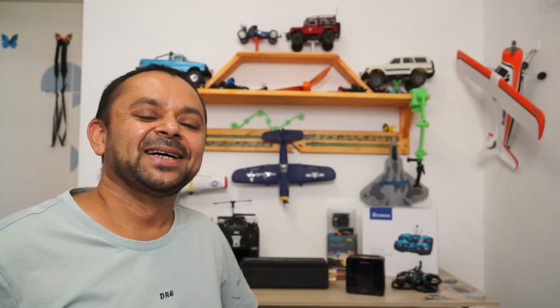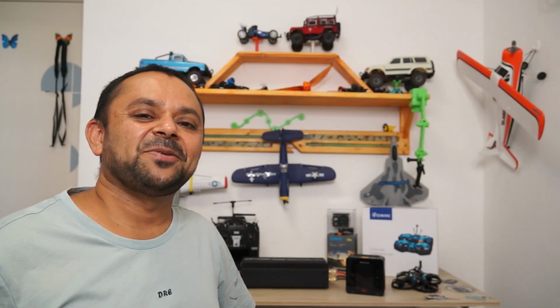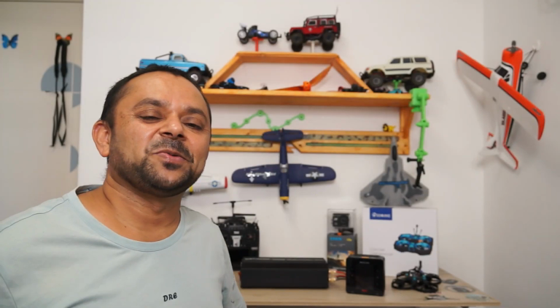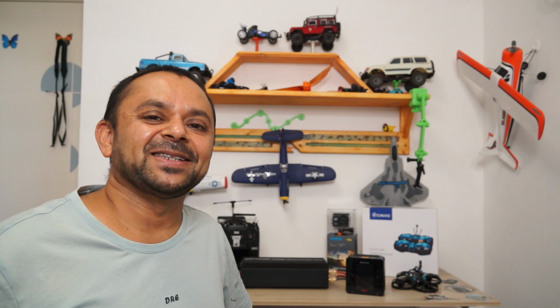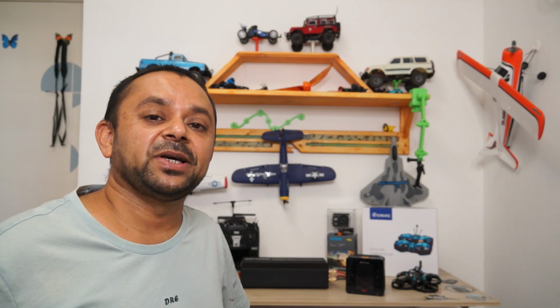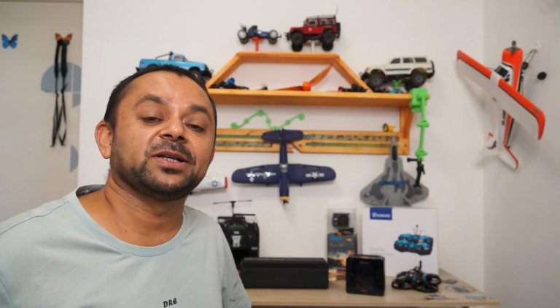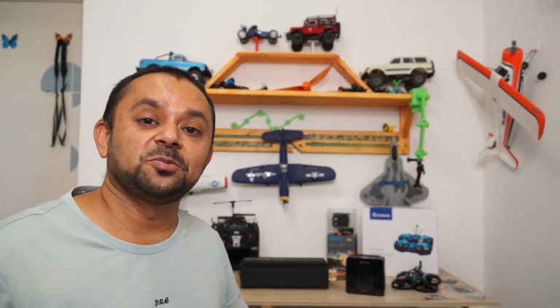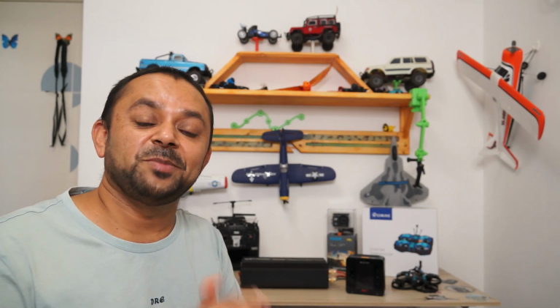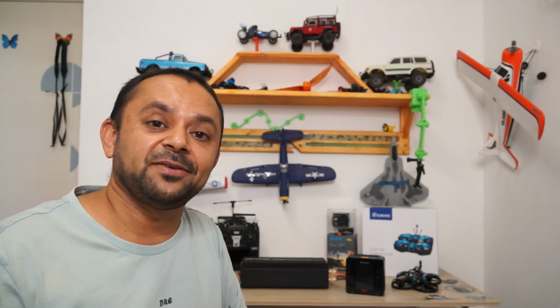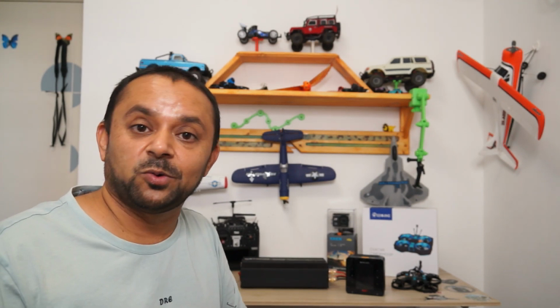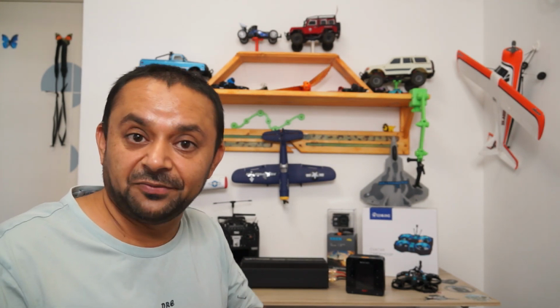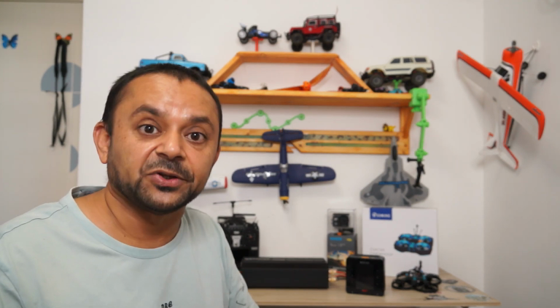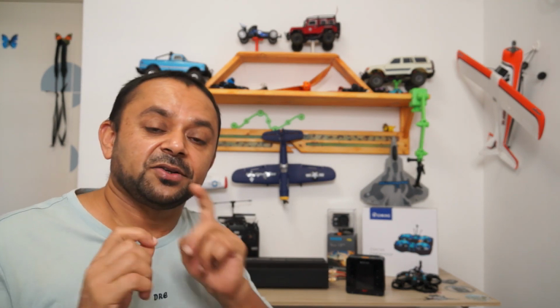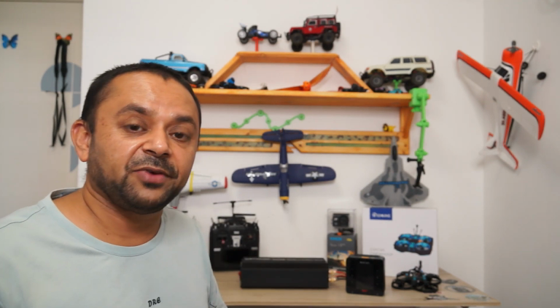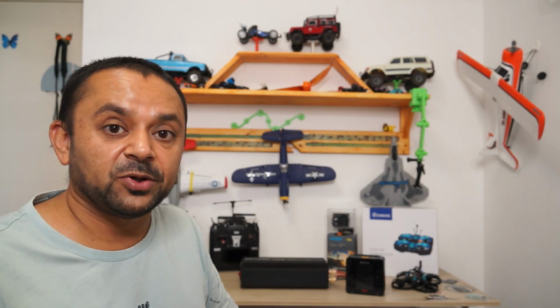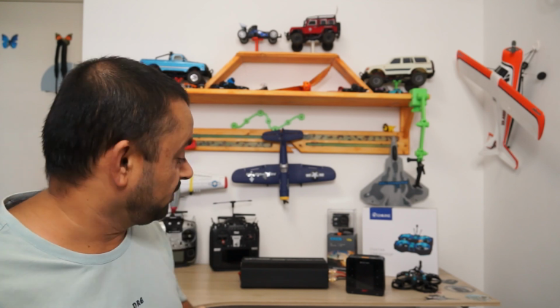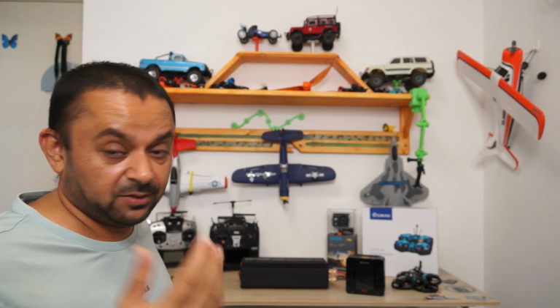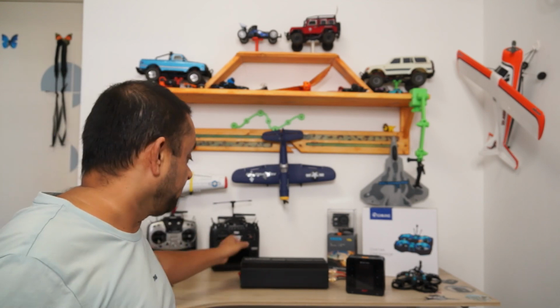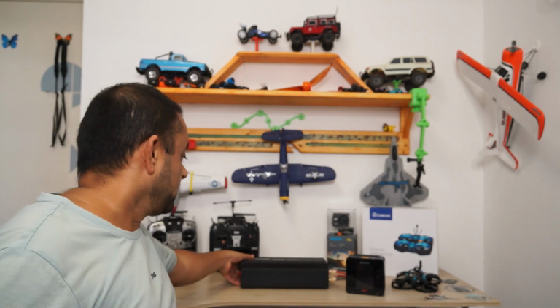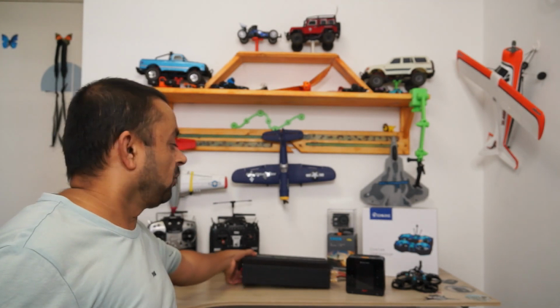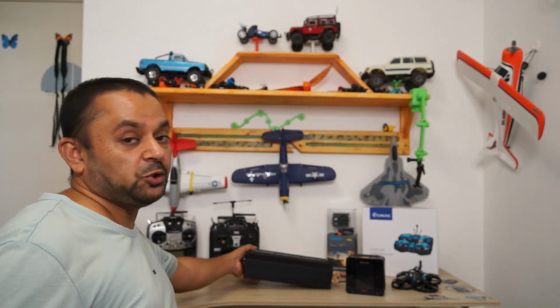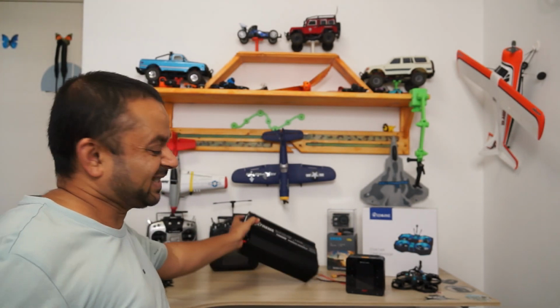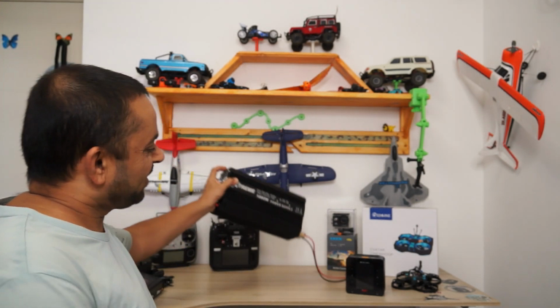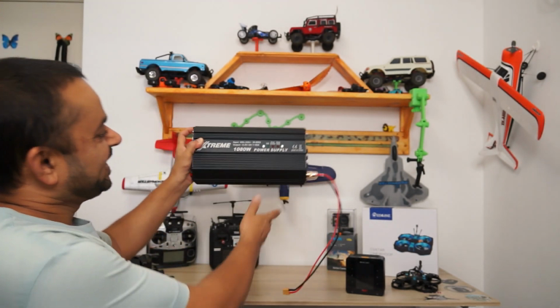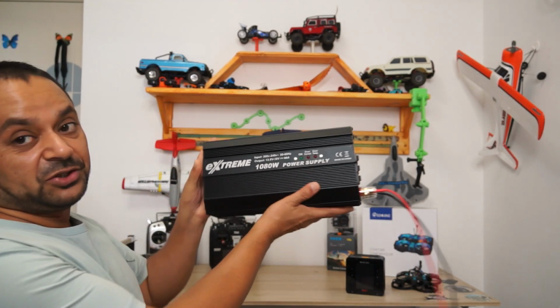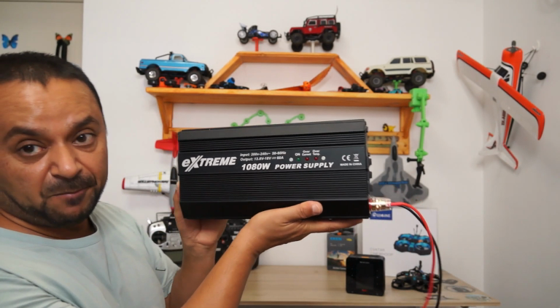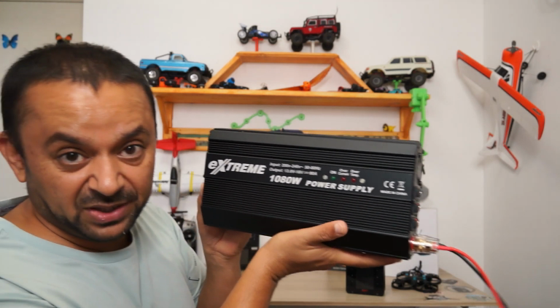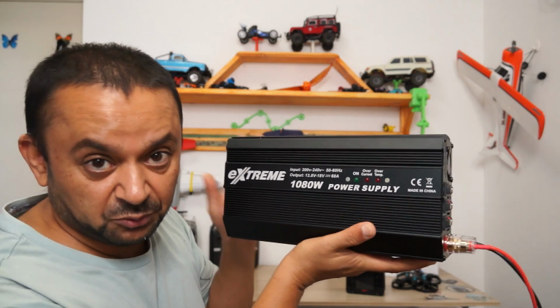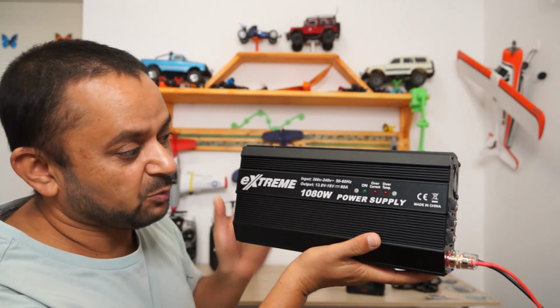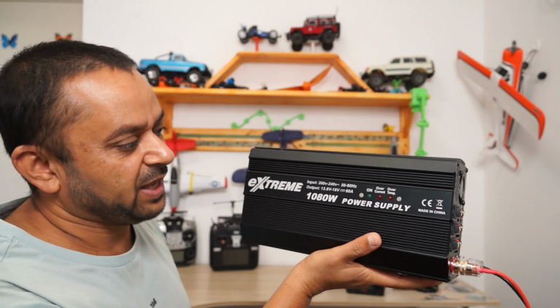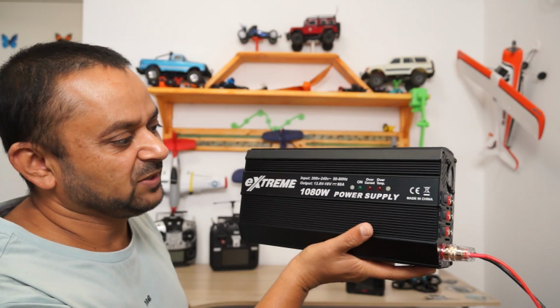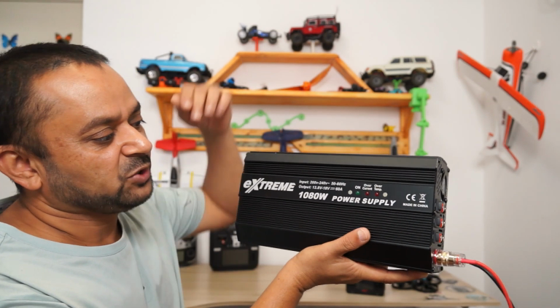As-salamu alaikum and greetings, Salish Adma here. Welcome to my little man cave and more RC video reviews. Today in this video, I'm going to talk about and obviously review the all-new SkyRC Extreme PSU, the power supply unit.